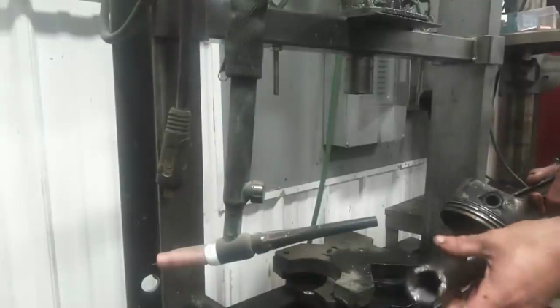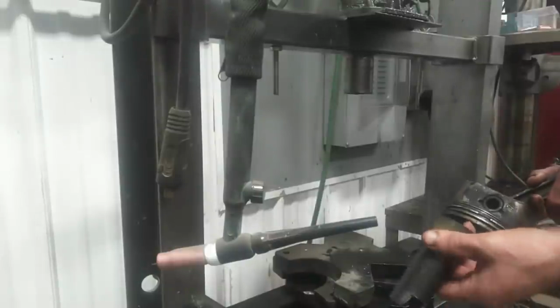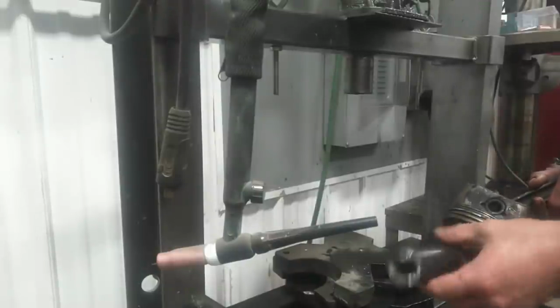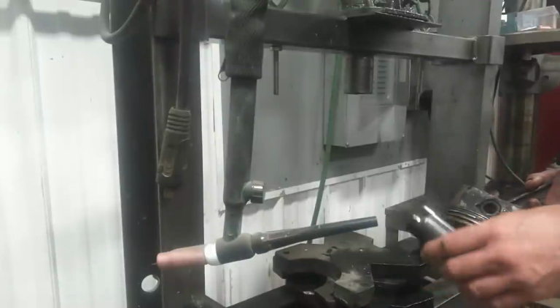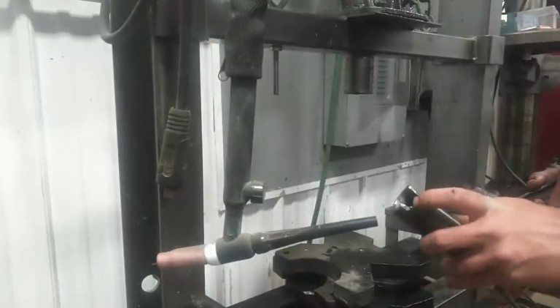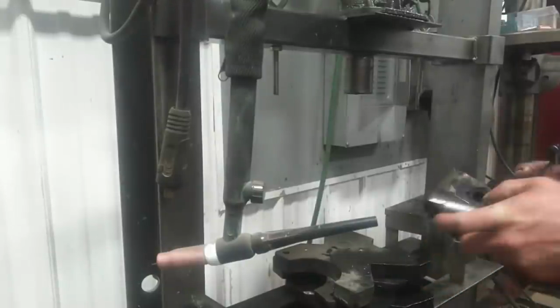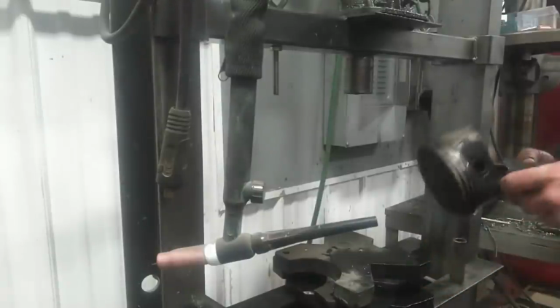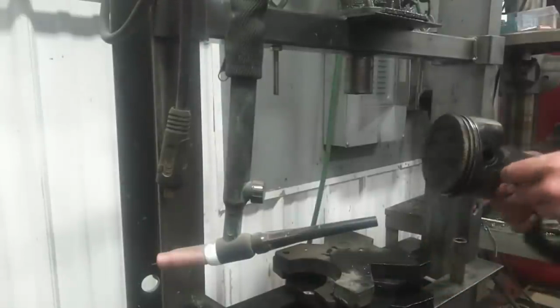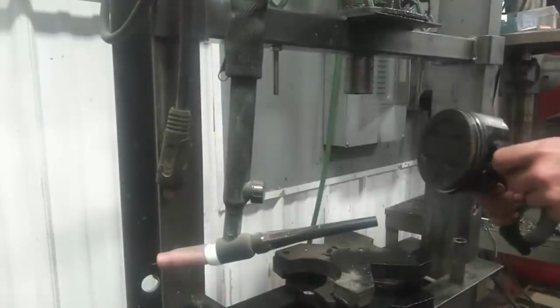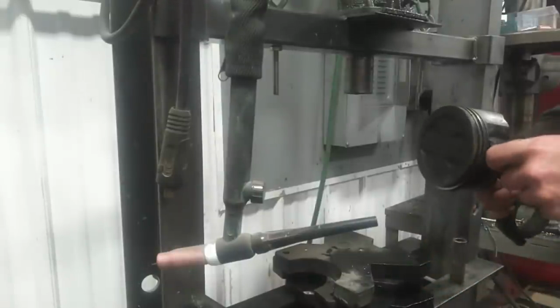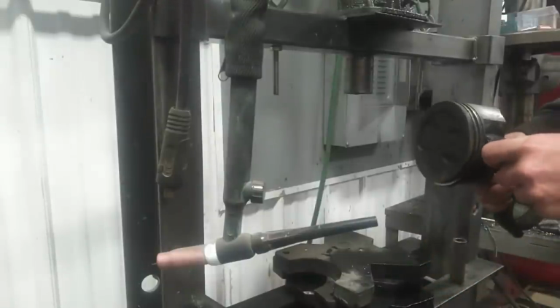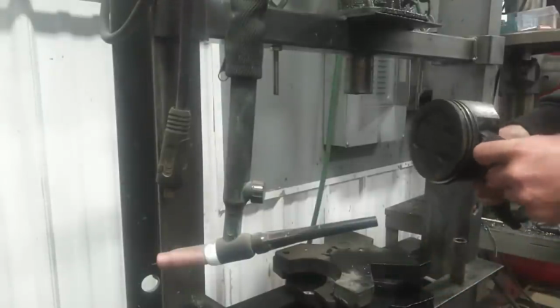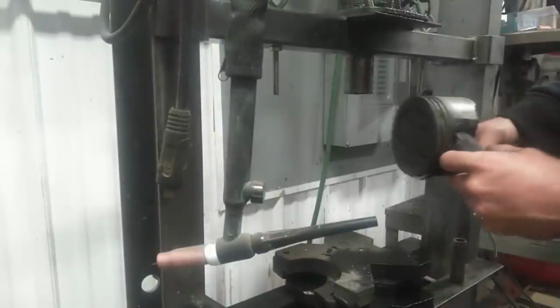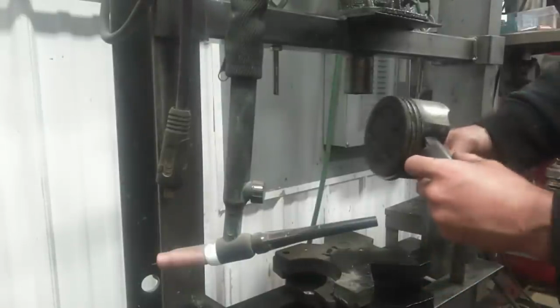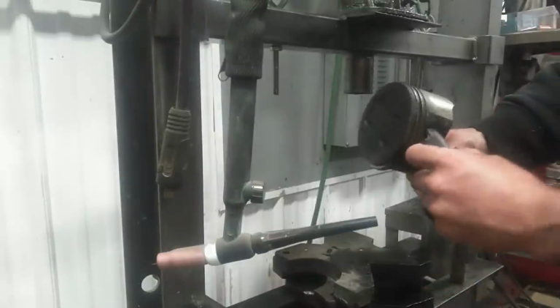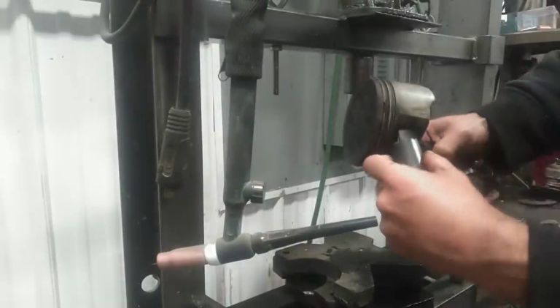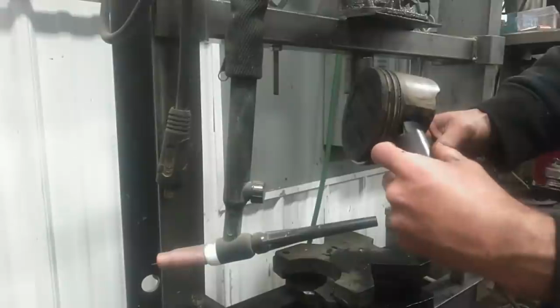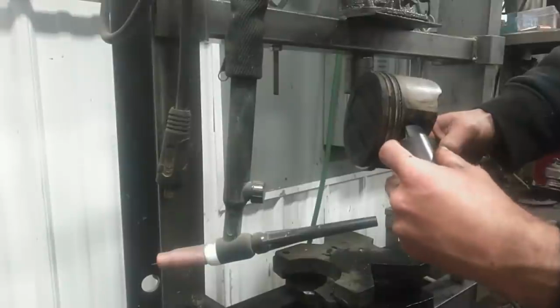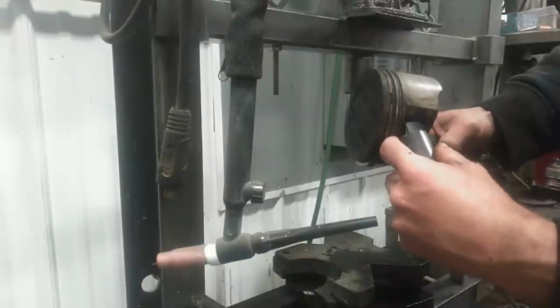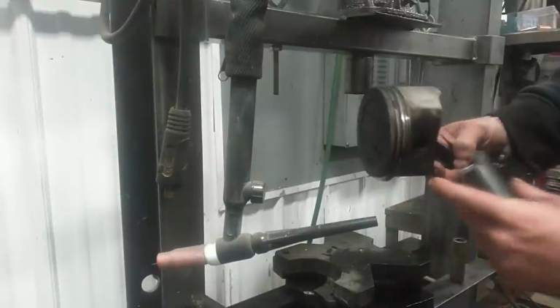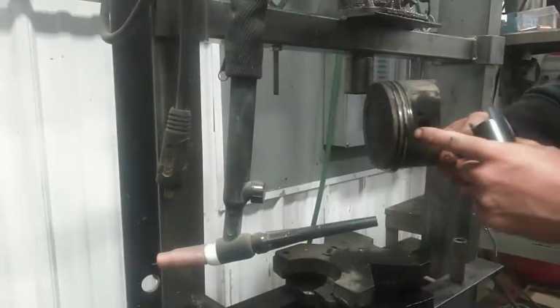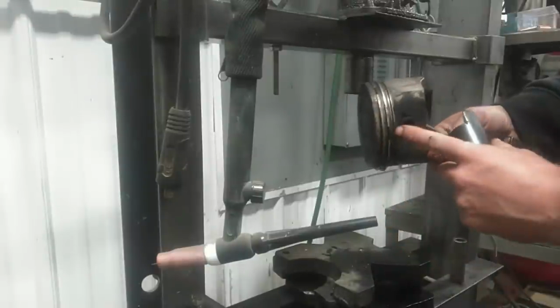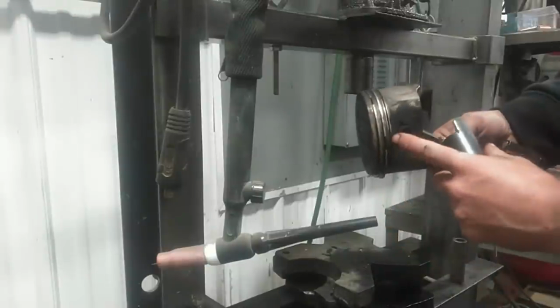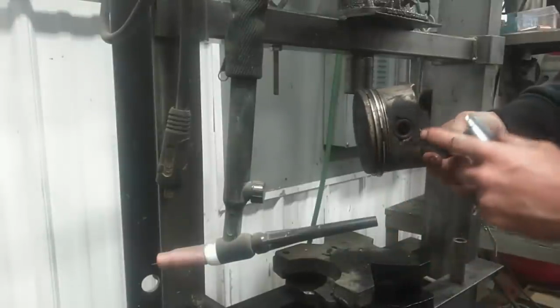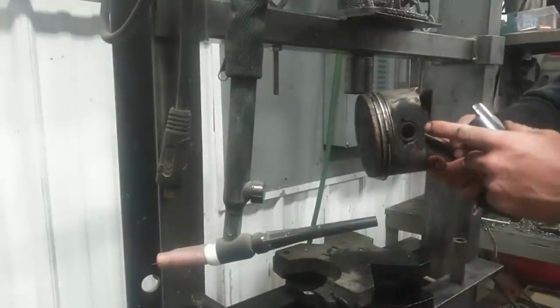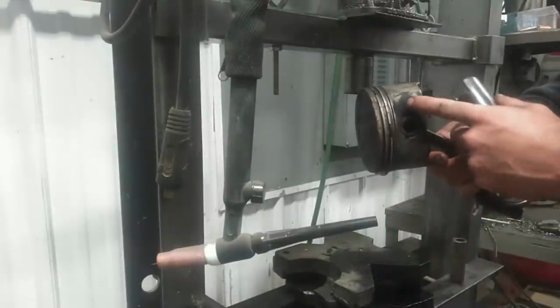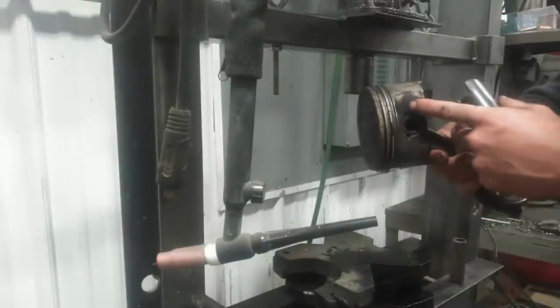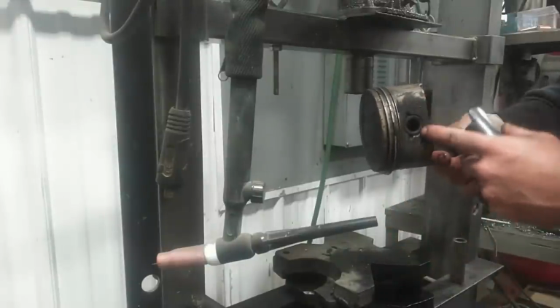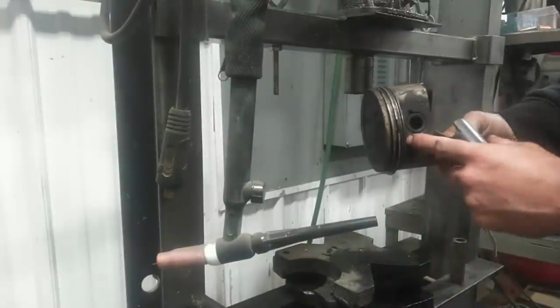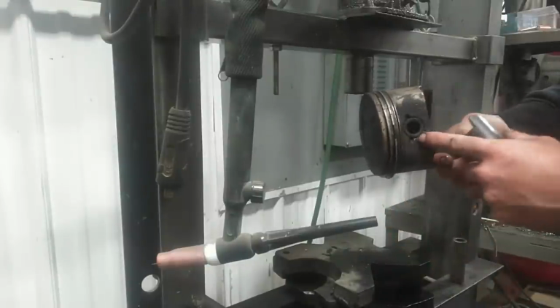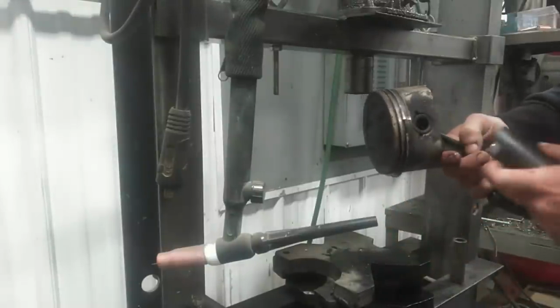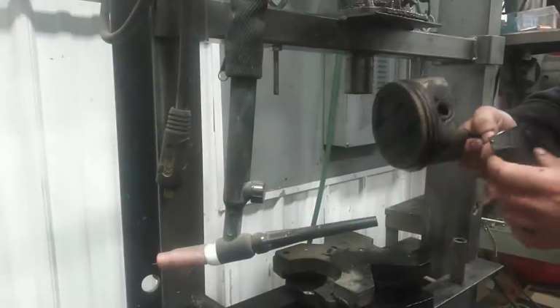I'll show you how I'm going to press these pistons out. I've got just a piece of pipe — I've cut a notch out of it so that when it sits on here it grabs that edge right here as well as around the outside.